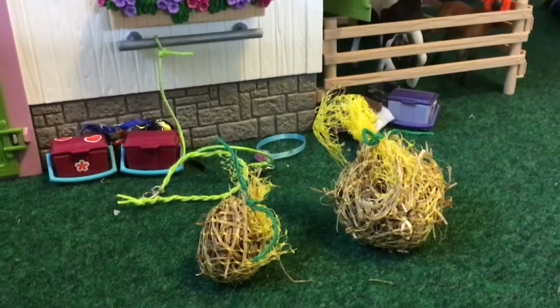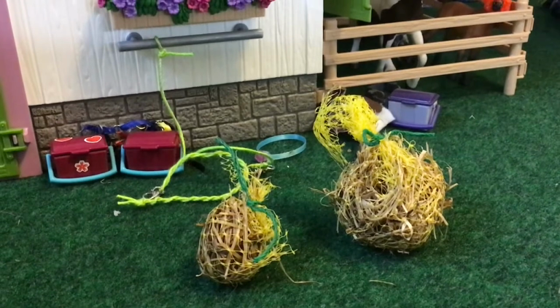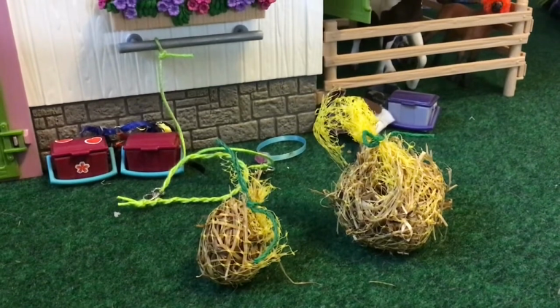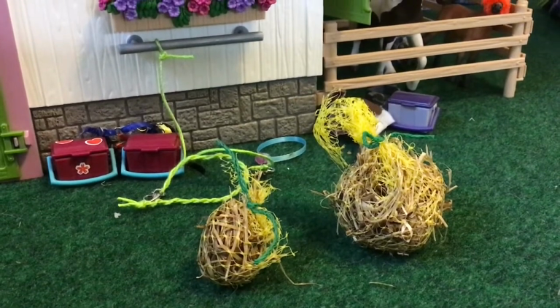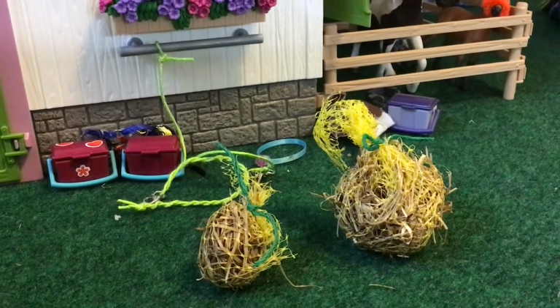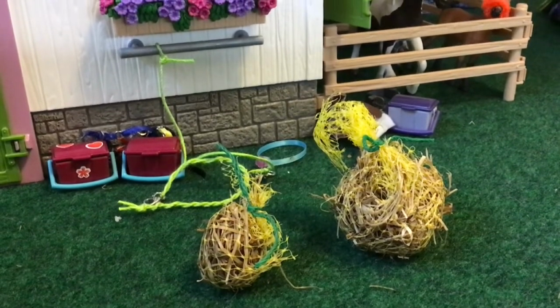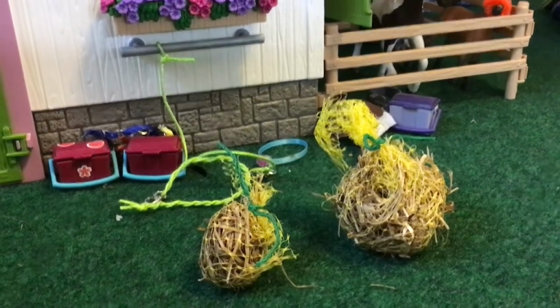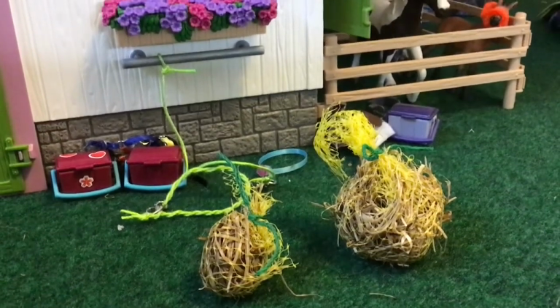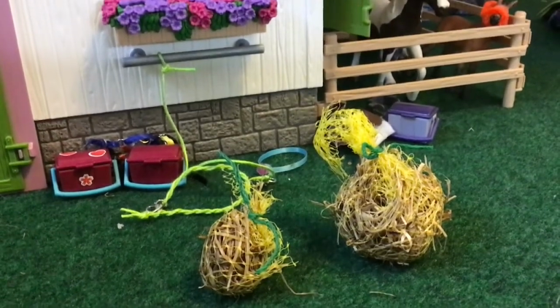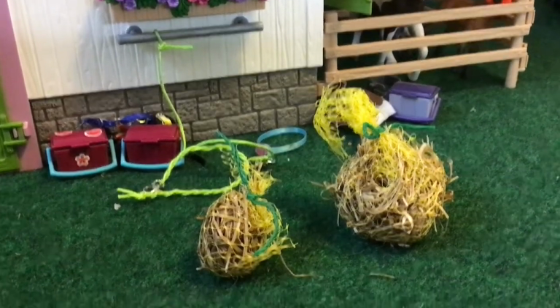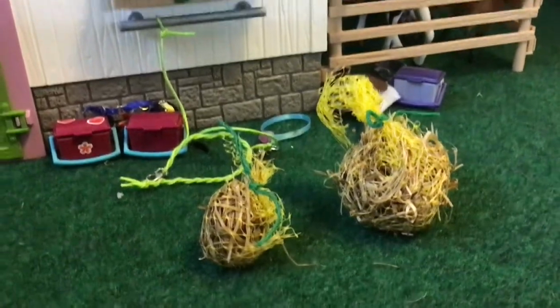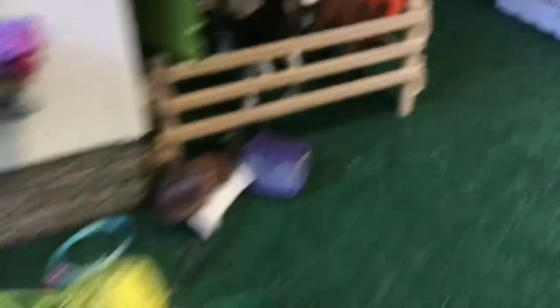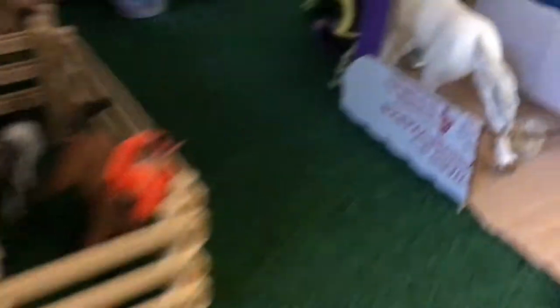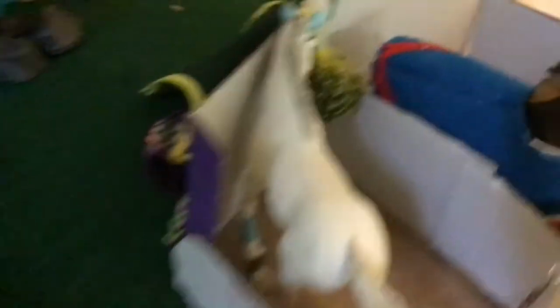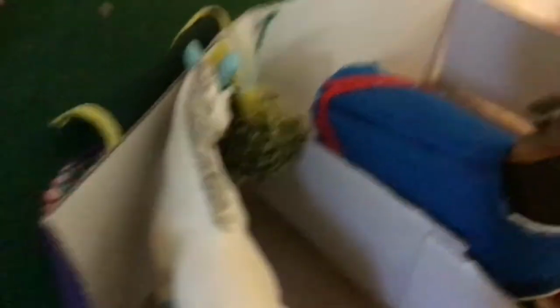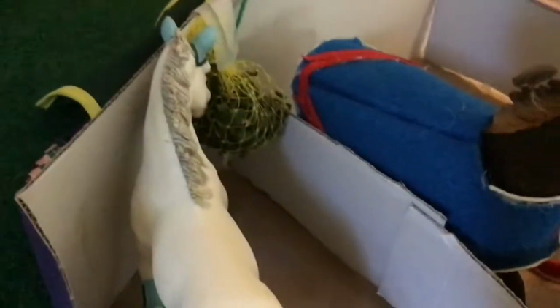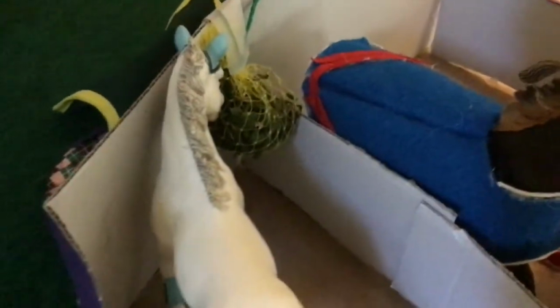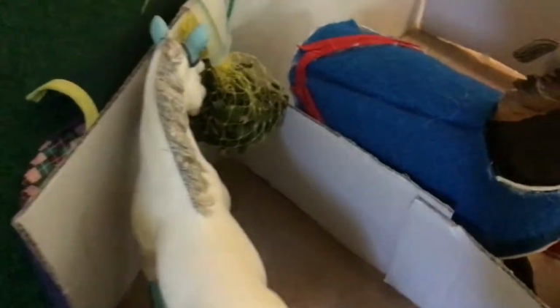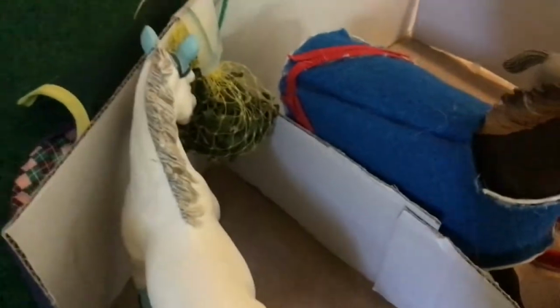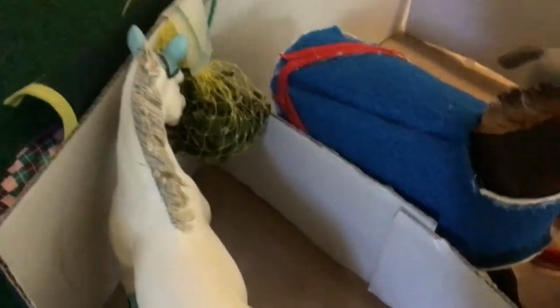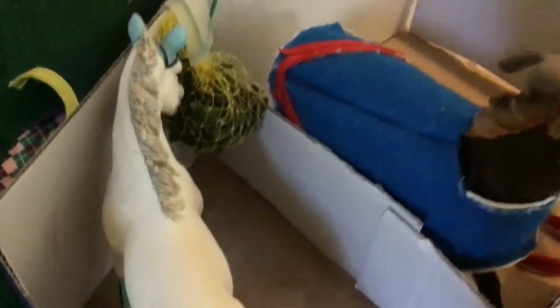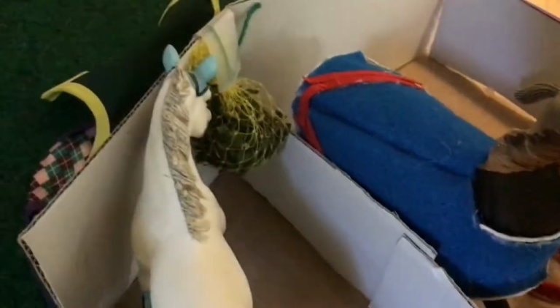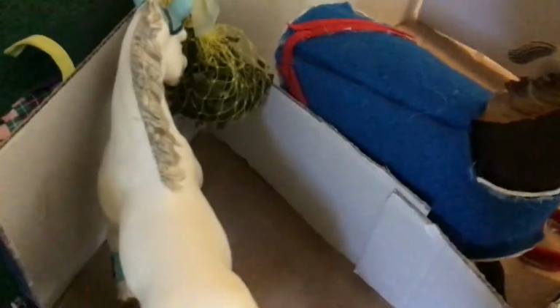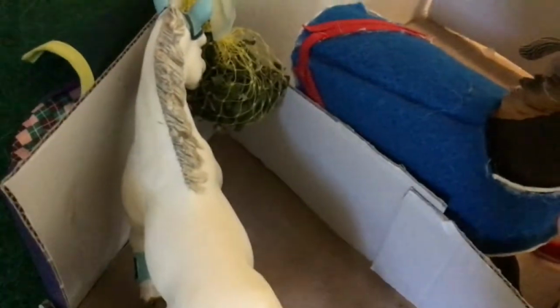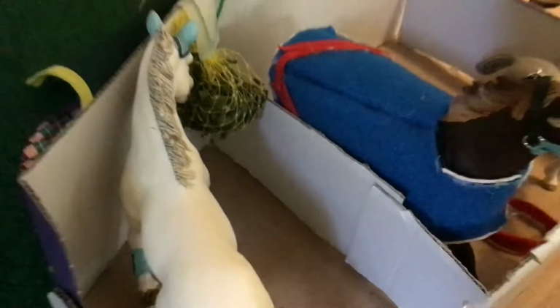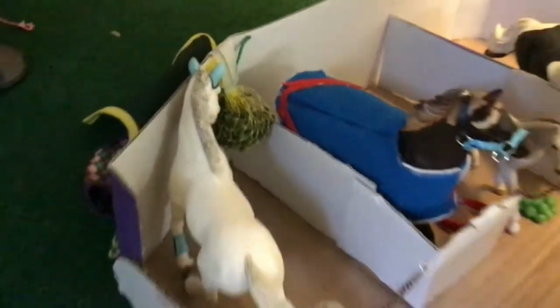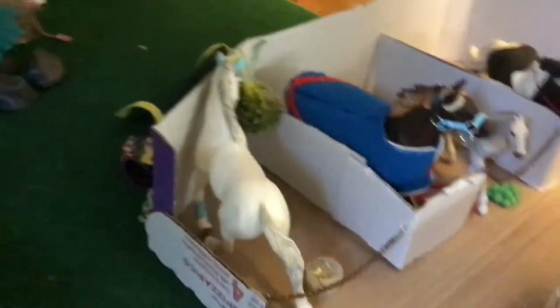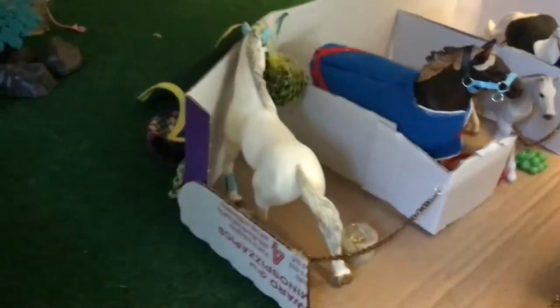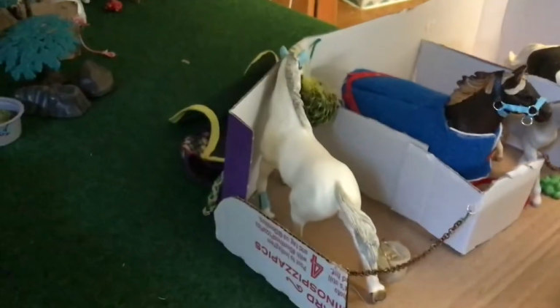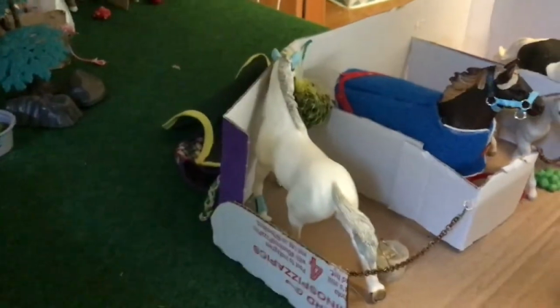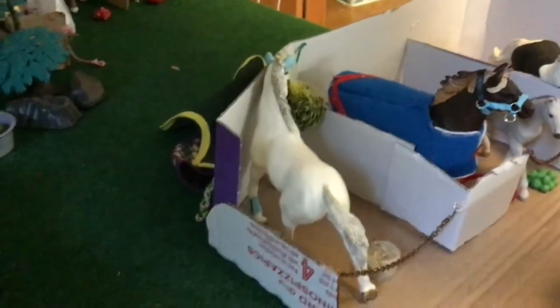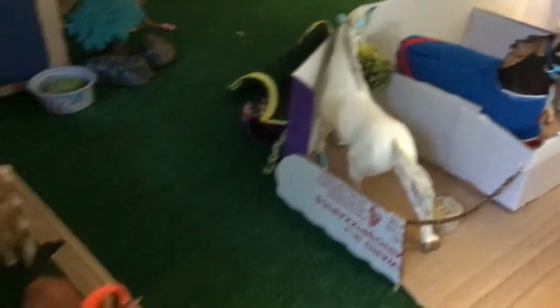And that is how I make my Schleich Hay Bags. You also don't have to stuff hay in it — I took this bag over here and stuffed clover in it for a clover to eat, so that was probably yummy for her.